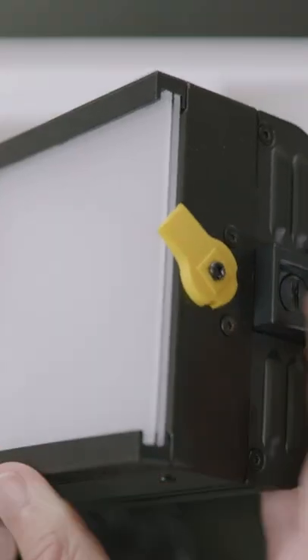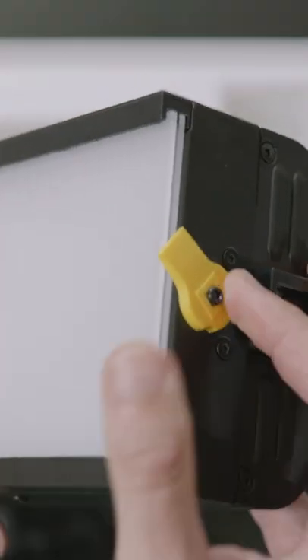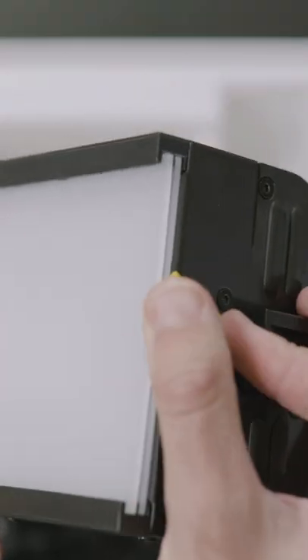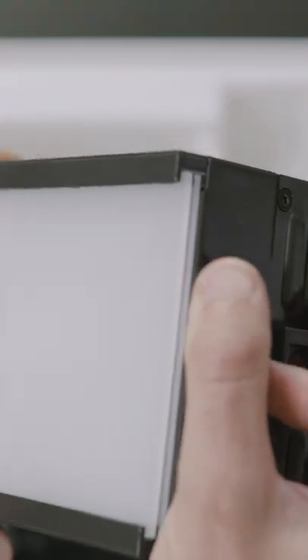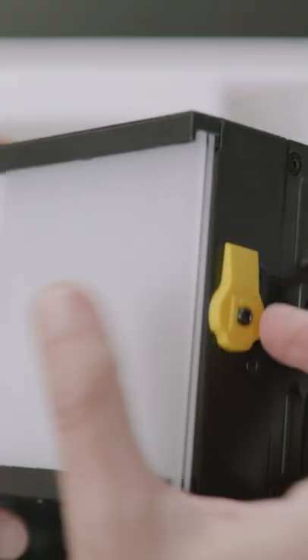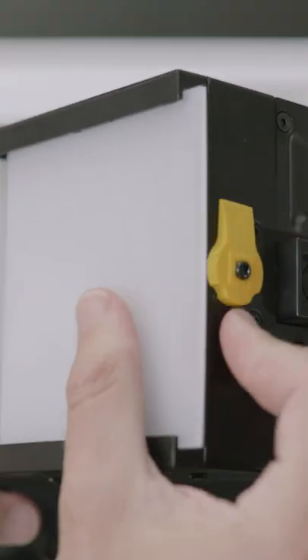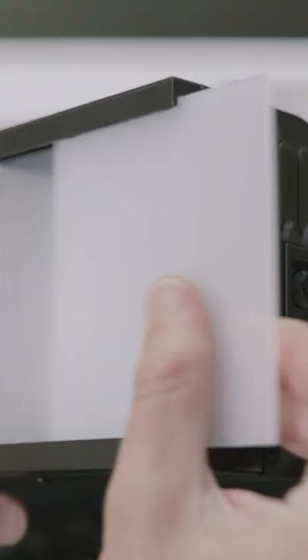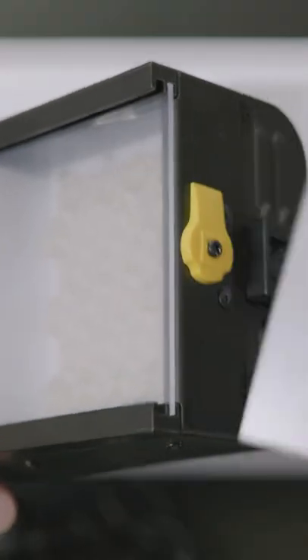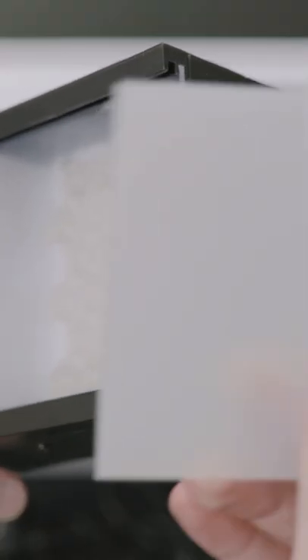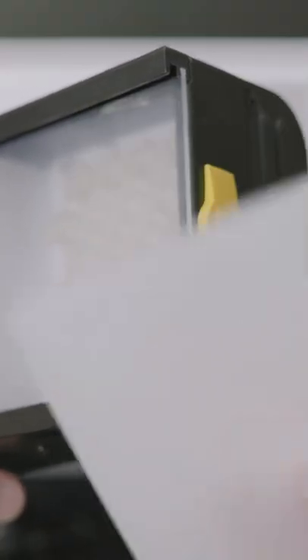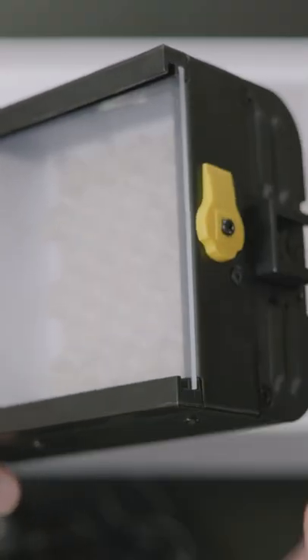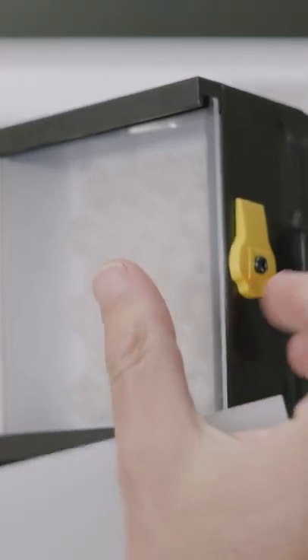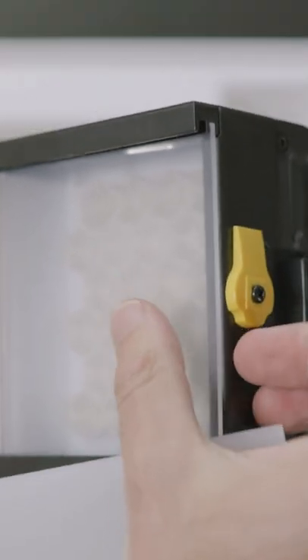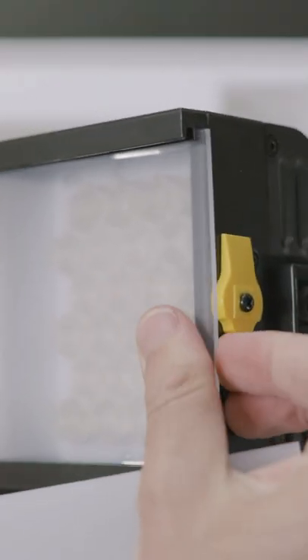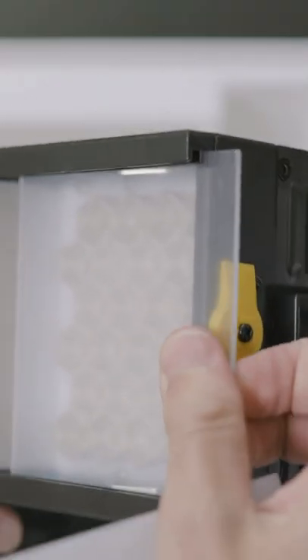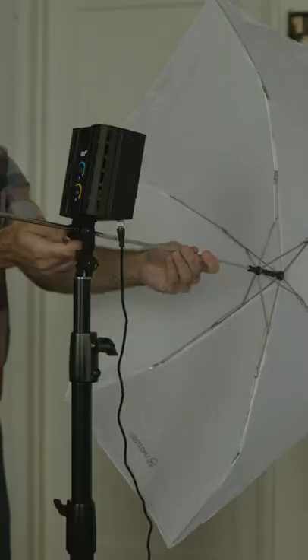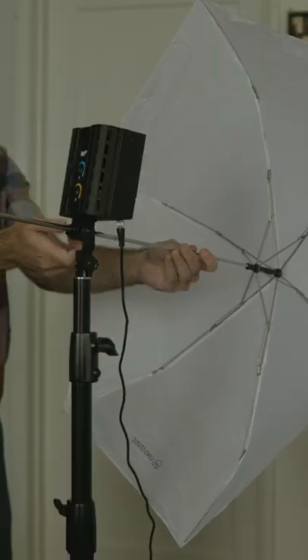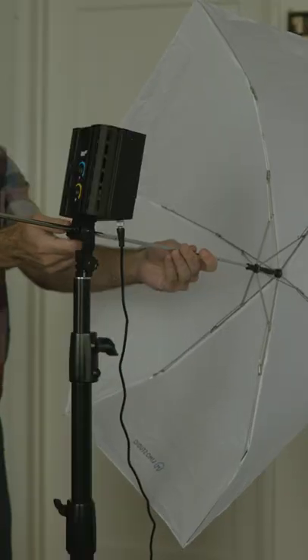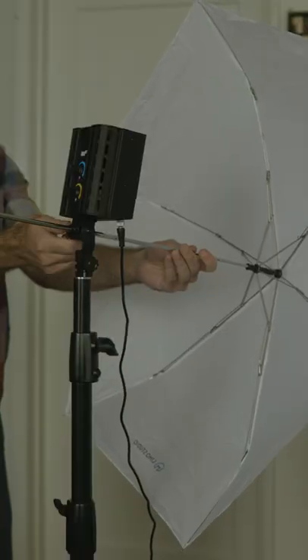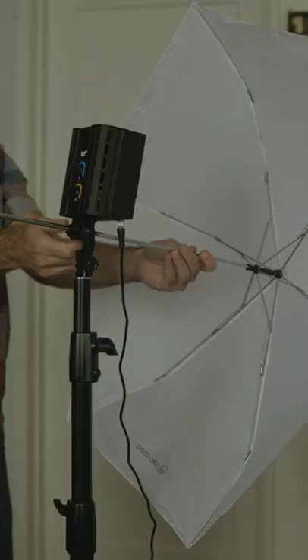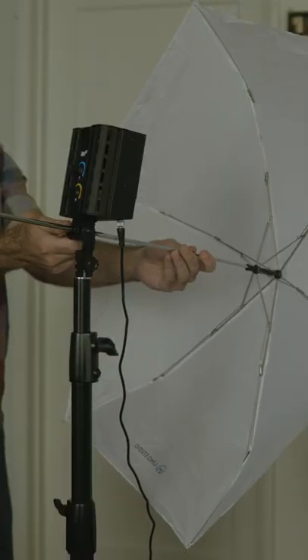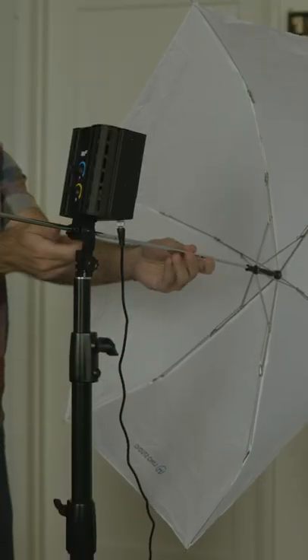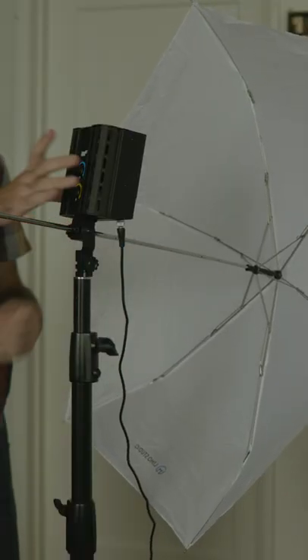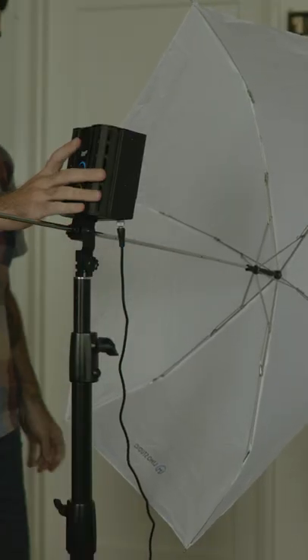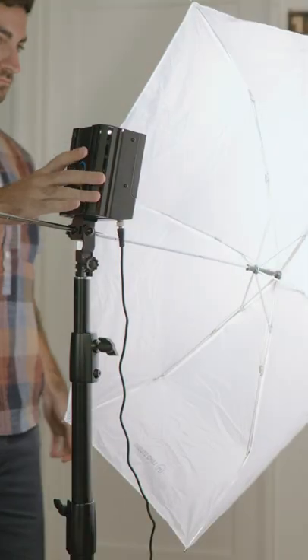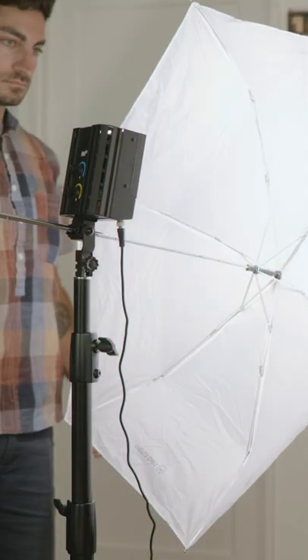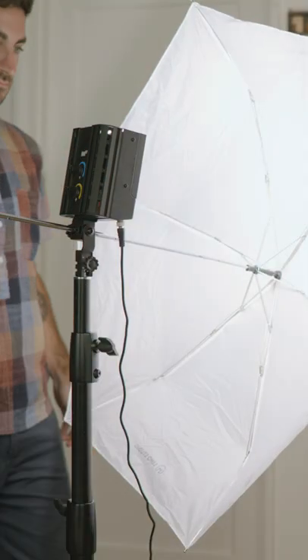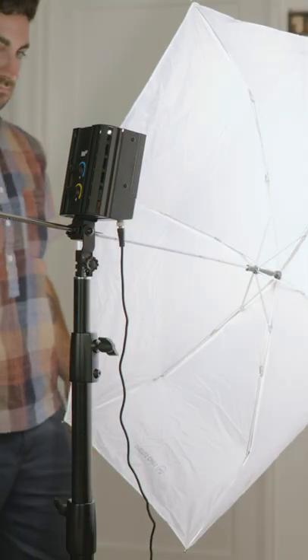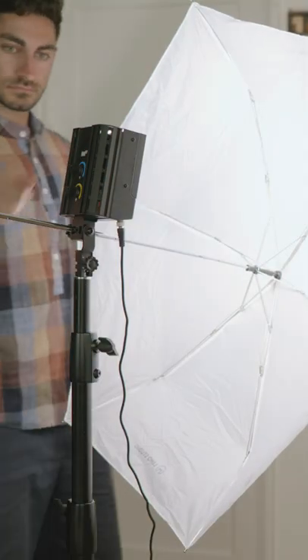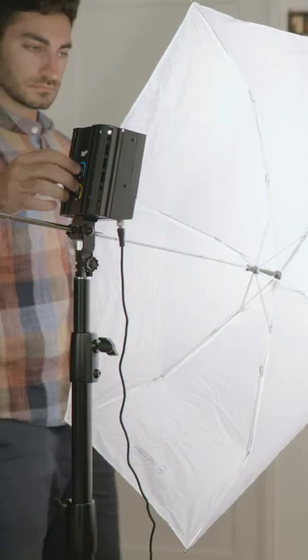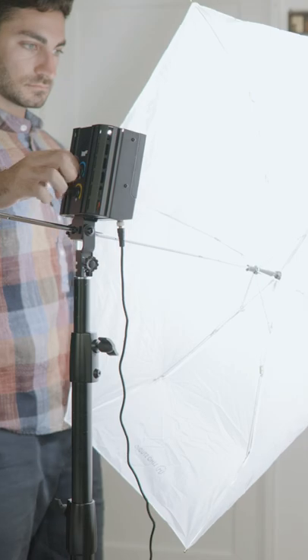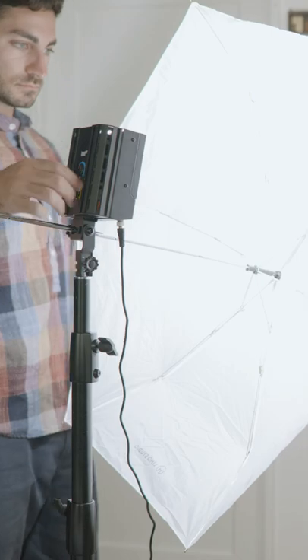It's really easy to modify with the diffusion panels that it comes included with, and buying a really cheap umbrella that you can mount to the outside with the included mount is really nice.